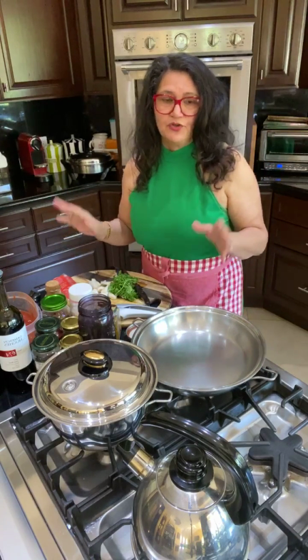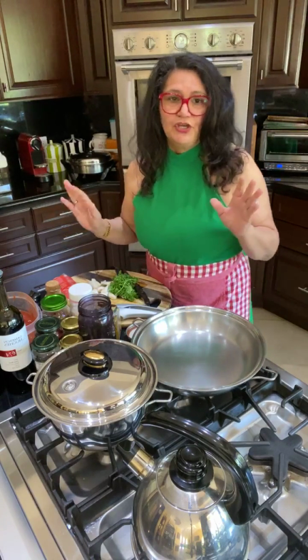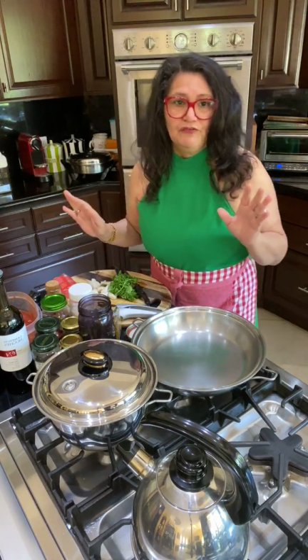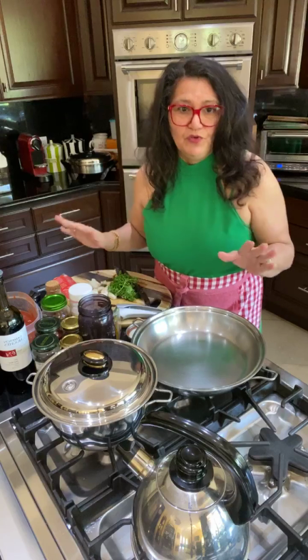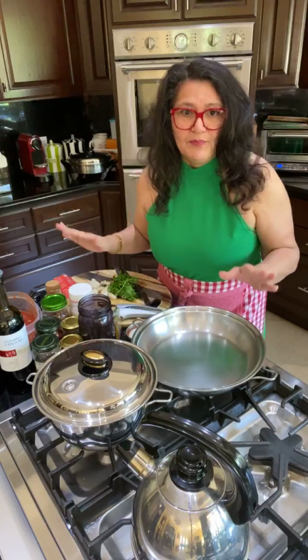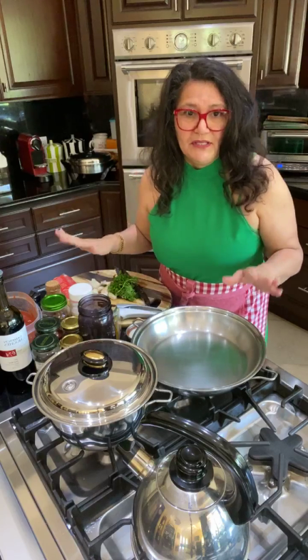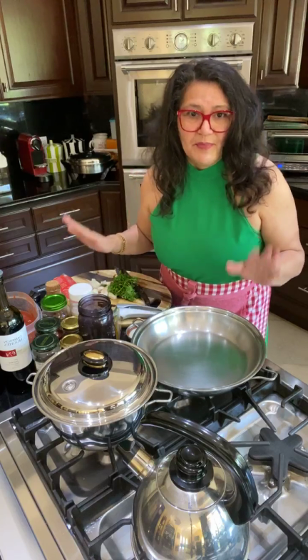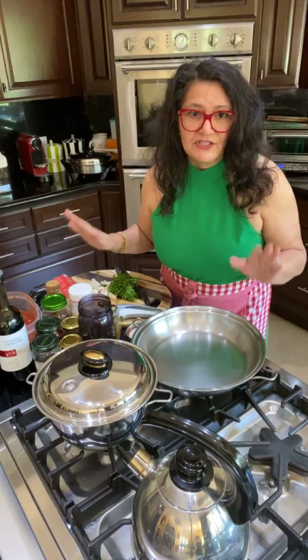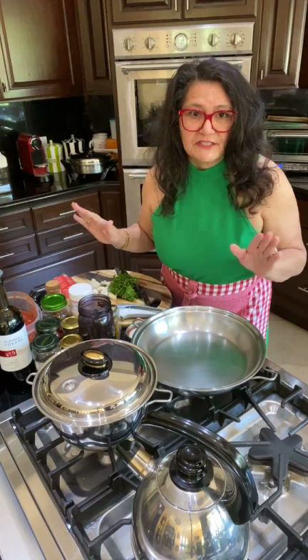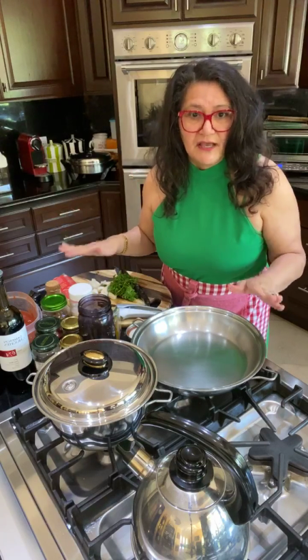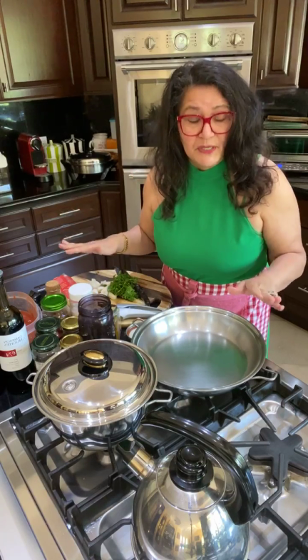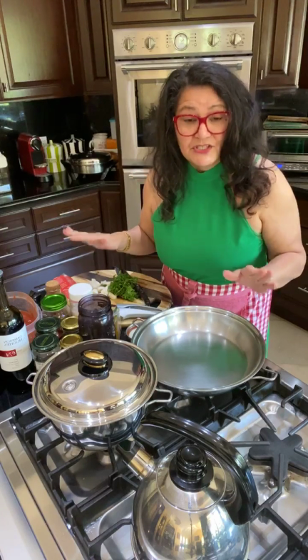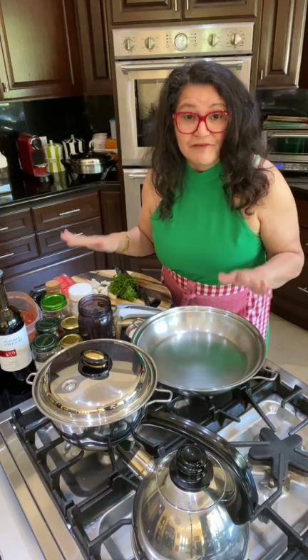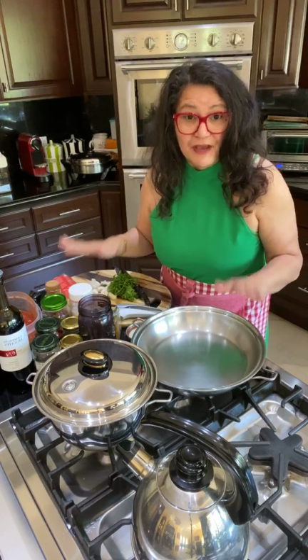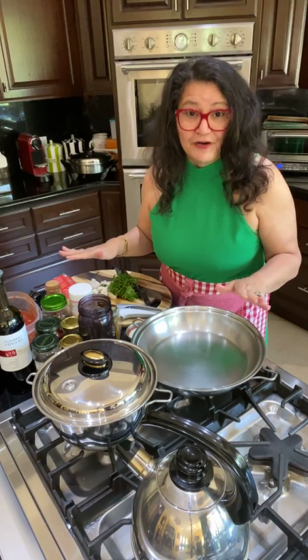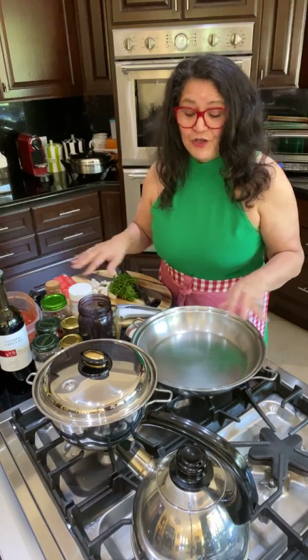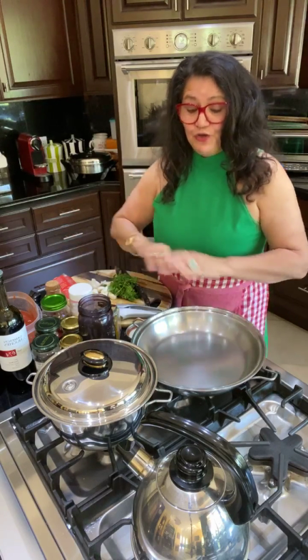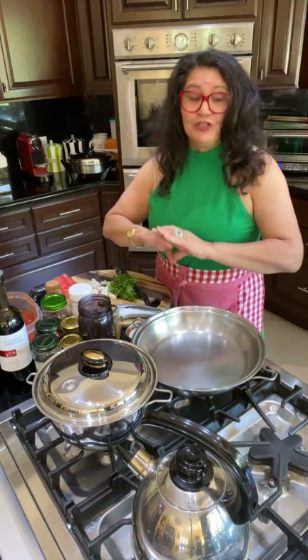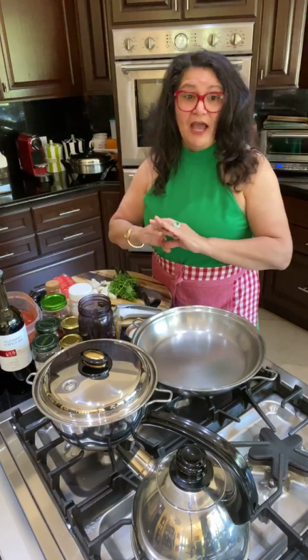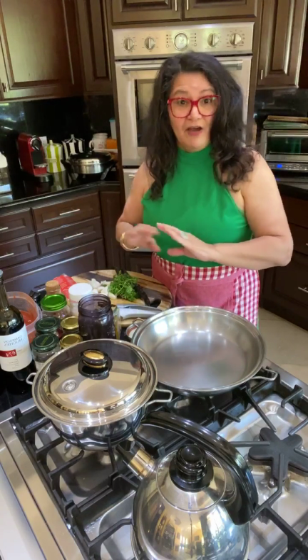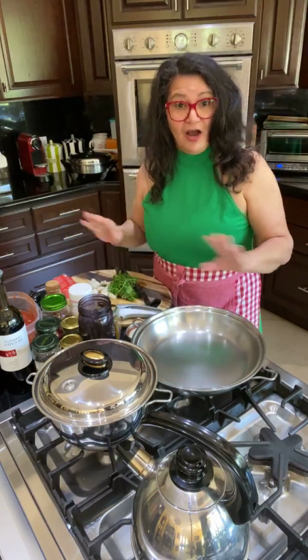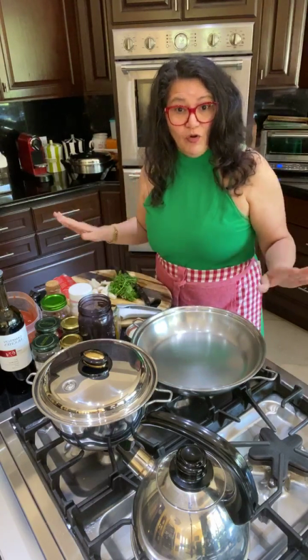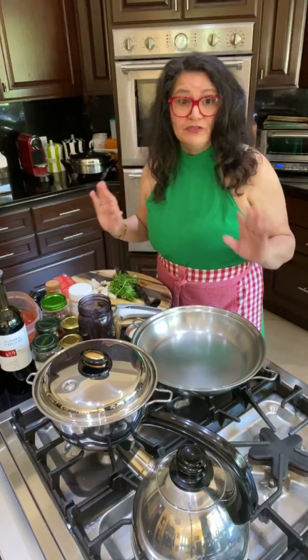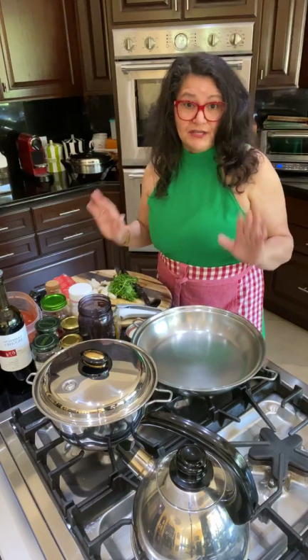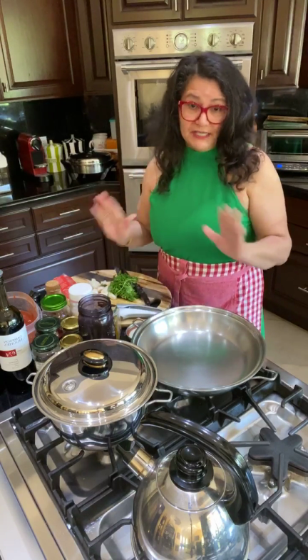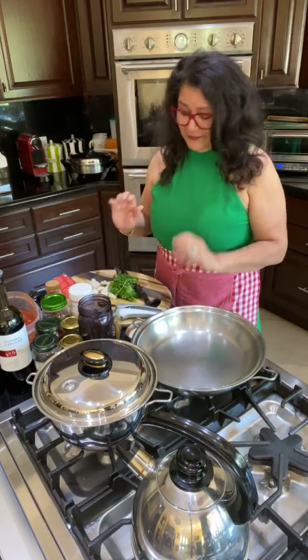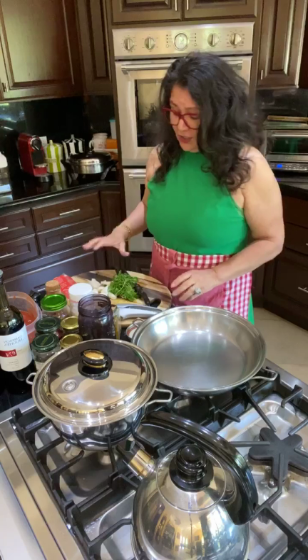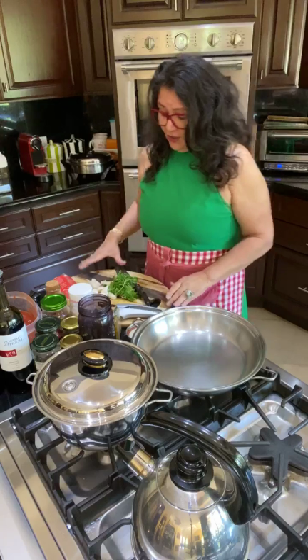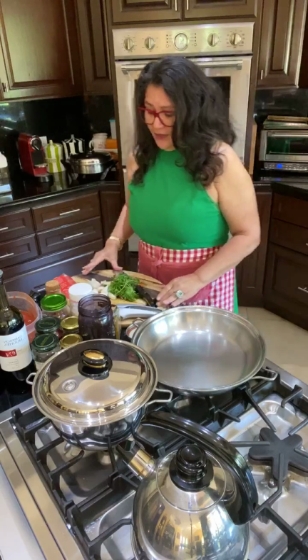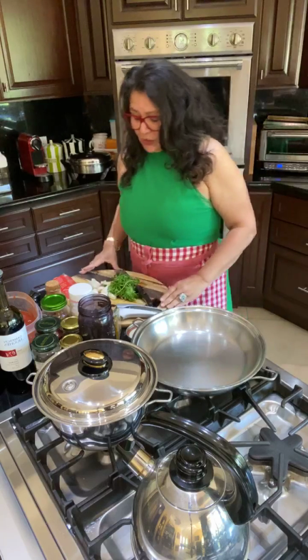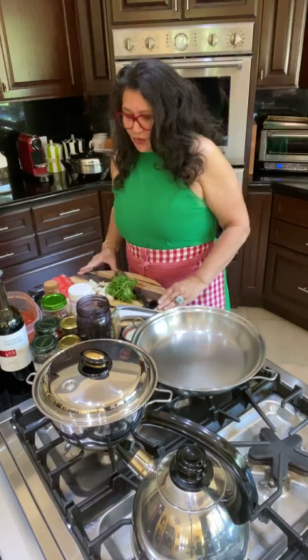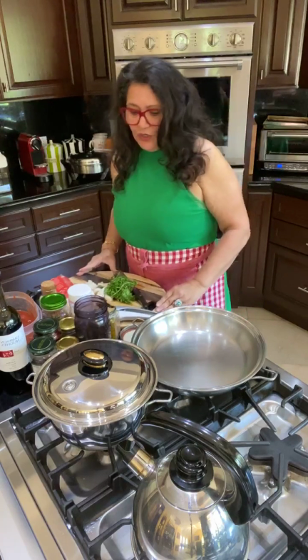If you want to be the best chef ever, you need to have a whole chef set. Okay, so here we go.